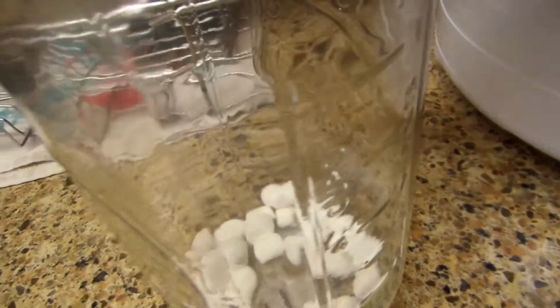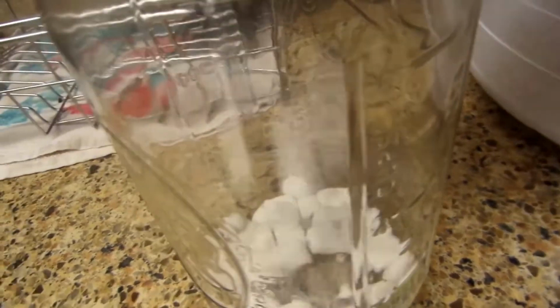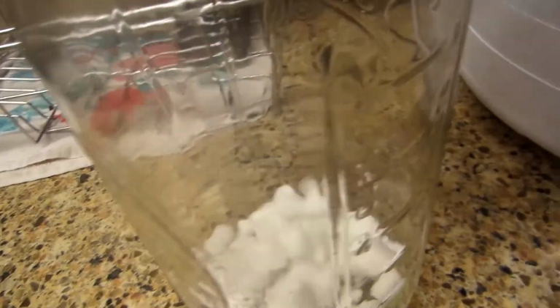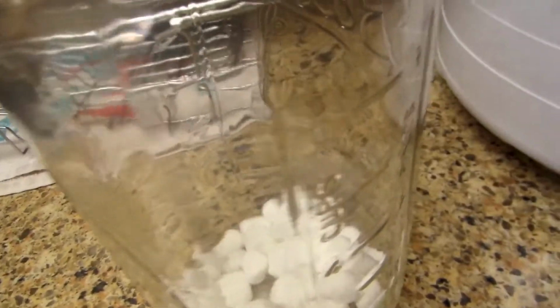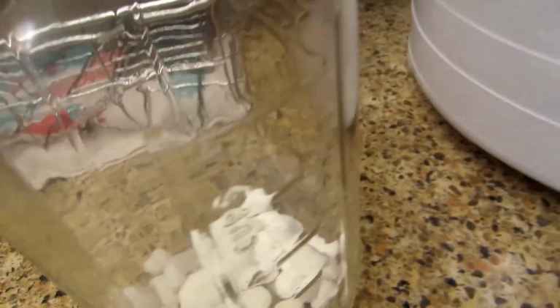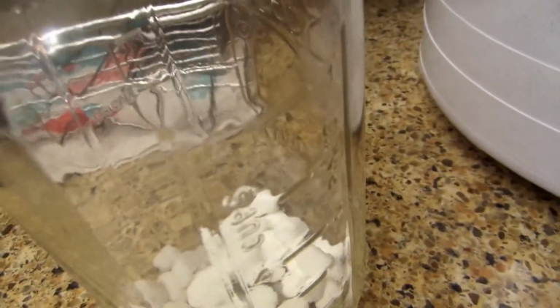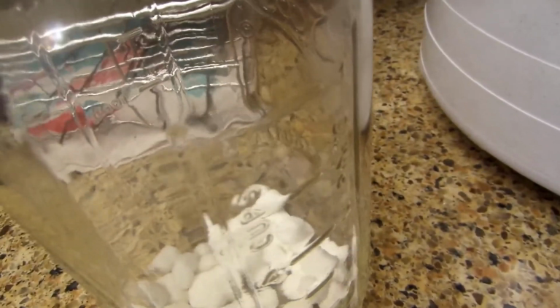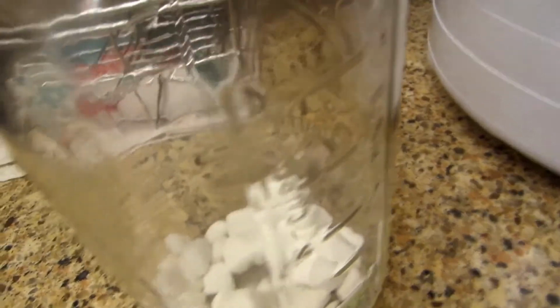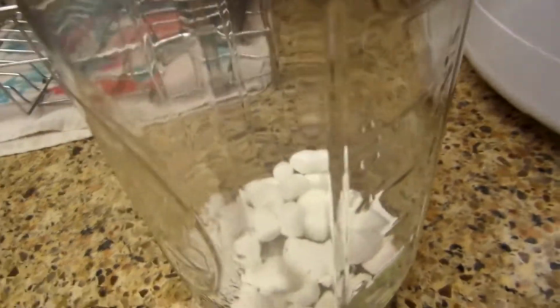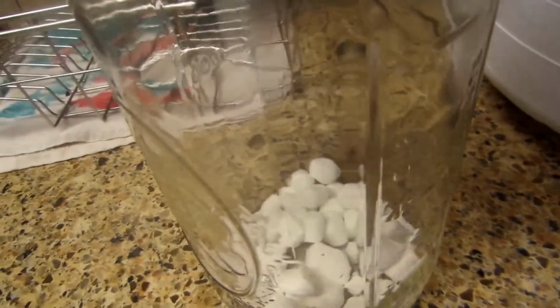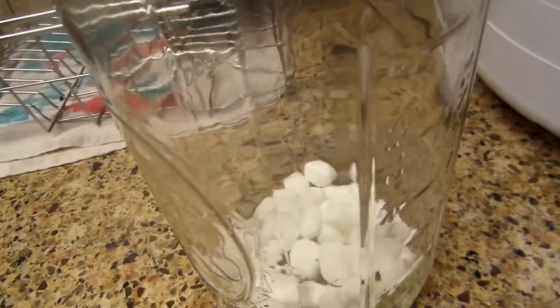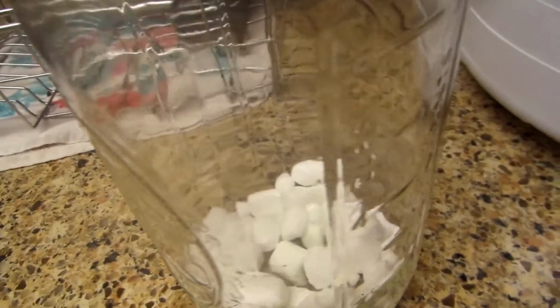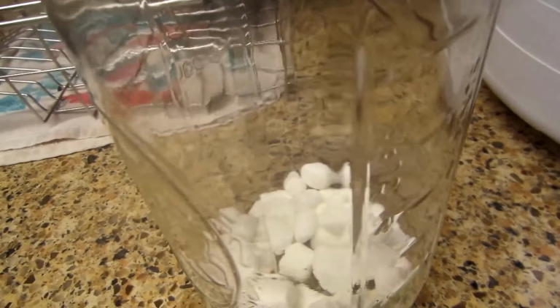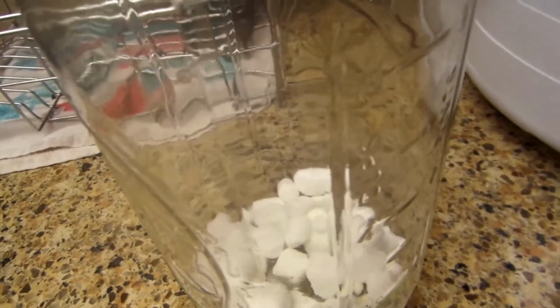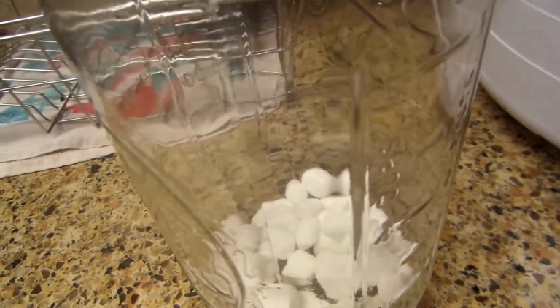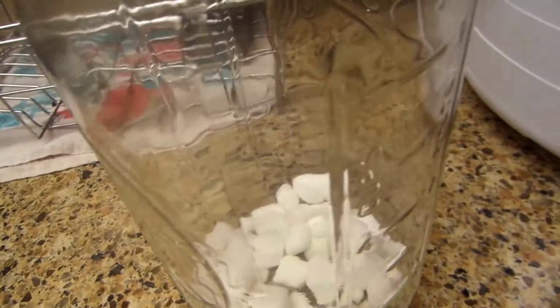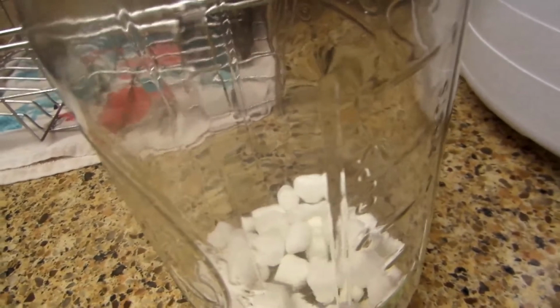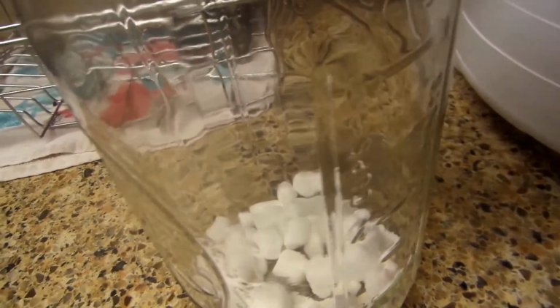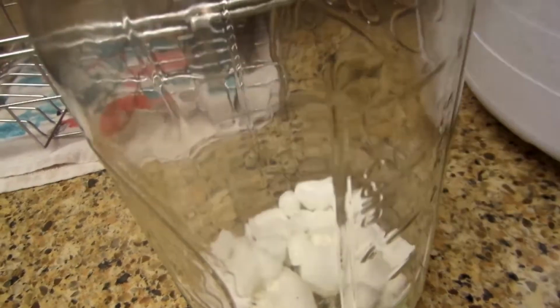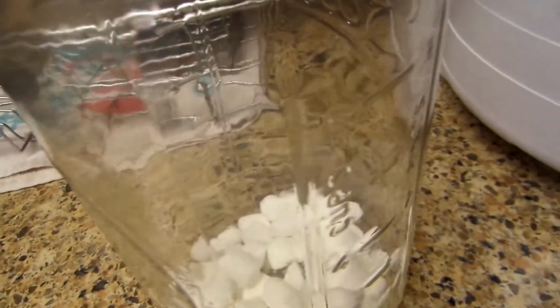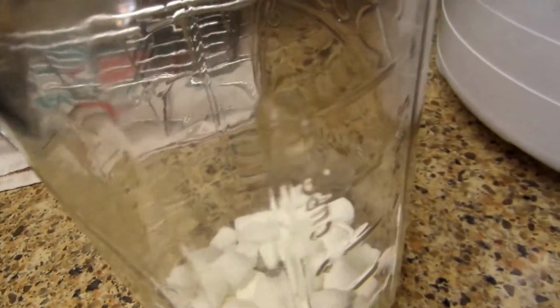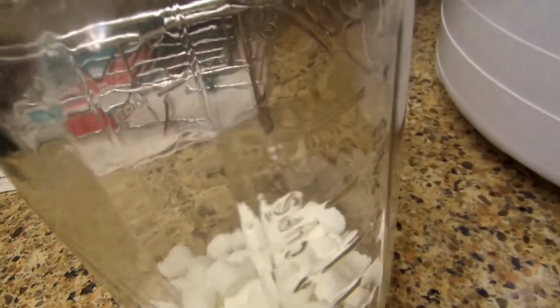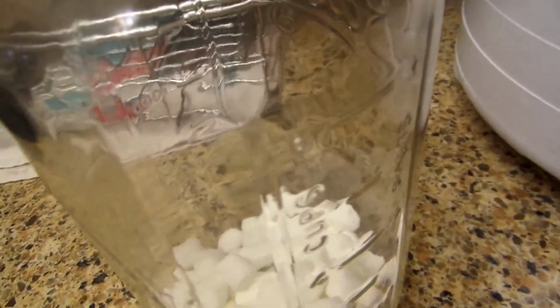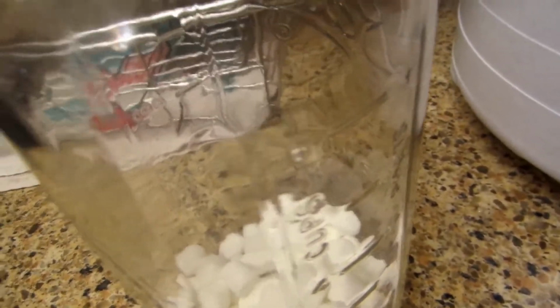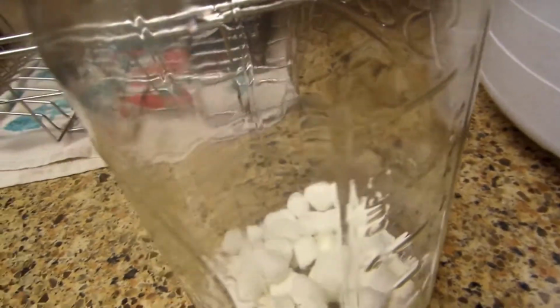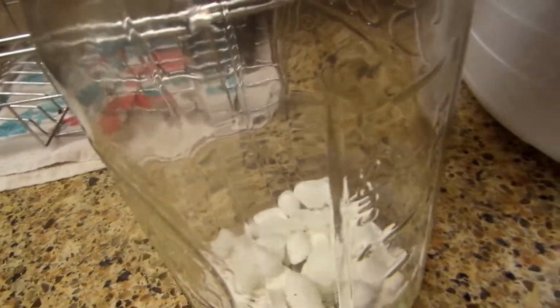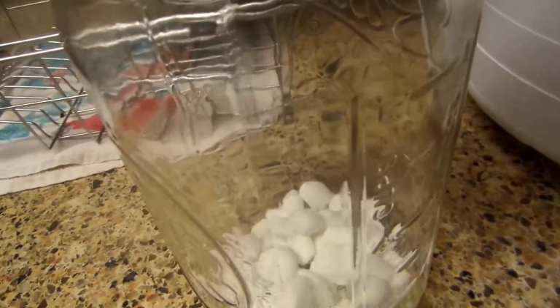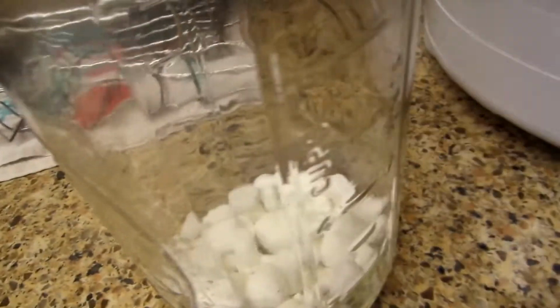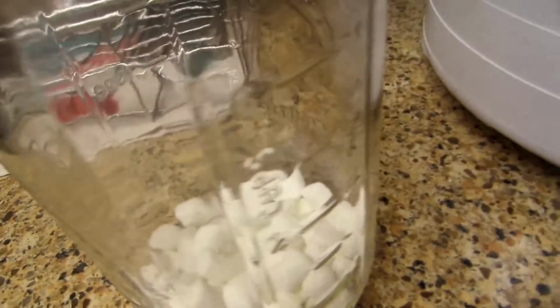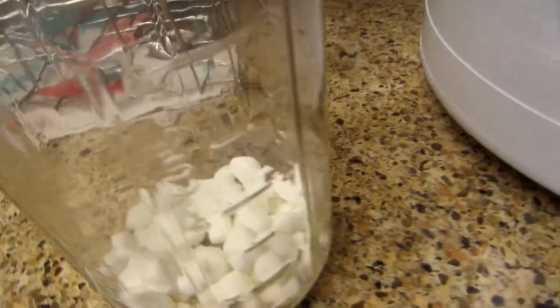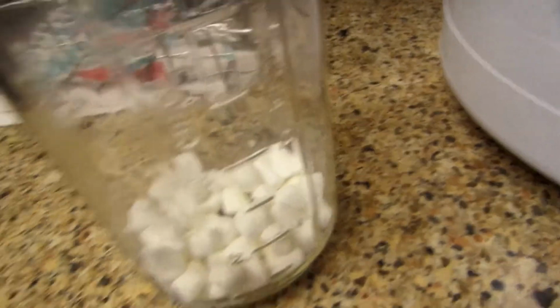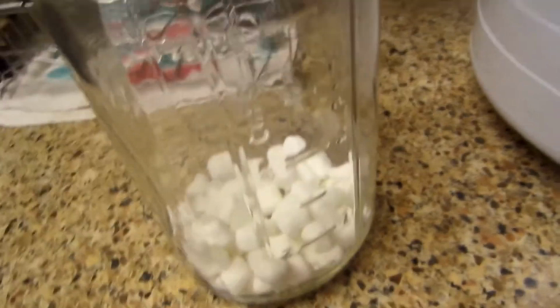Put the seal and the ring on. You can put an oxygen absorber packet in there if you like, to keep them a little bit fresh.